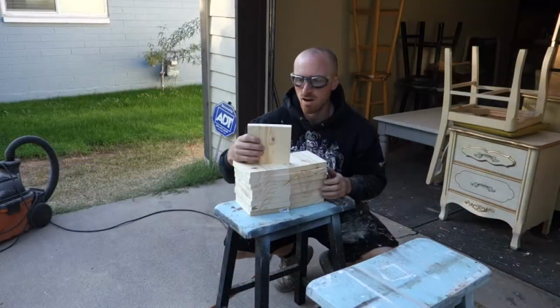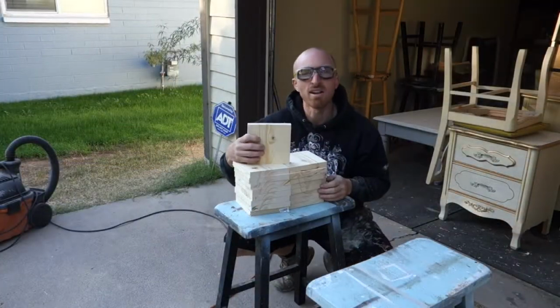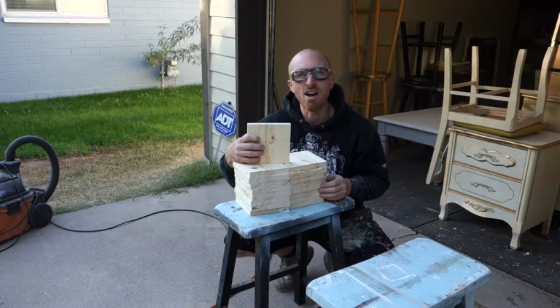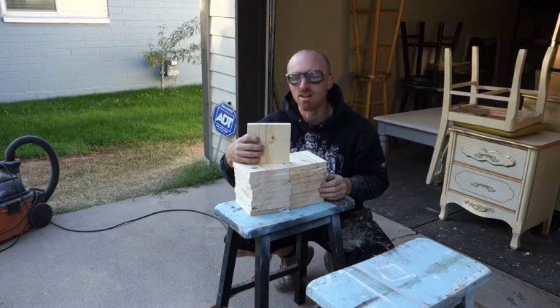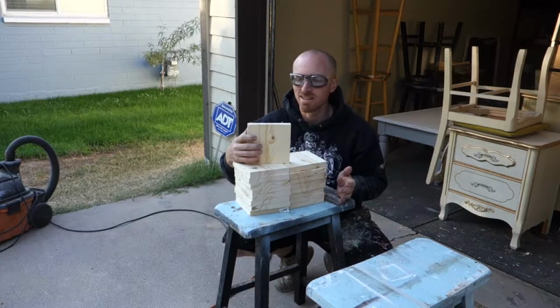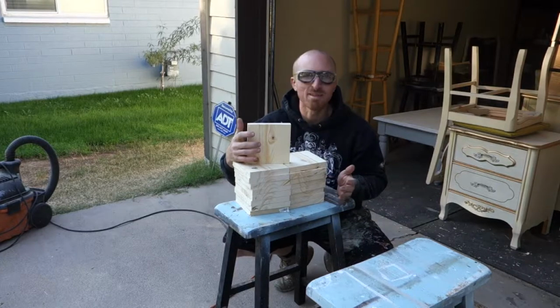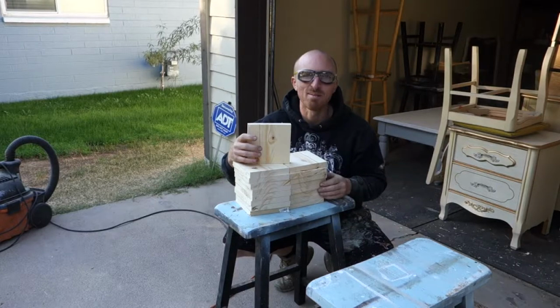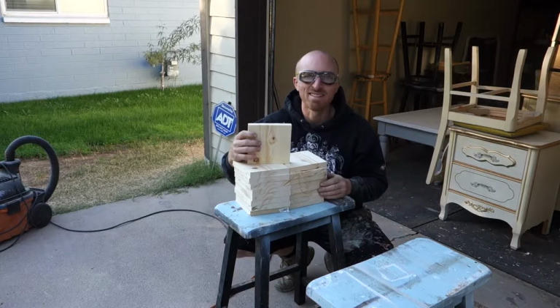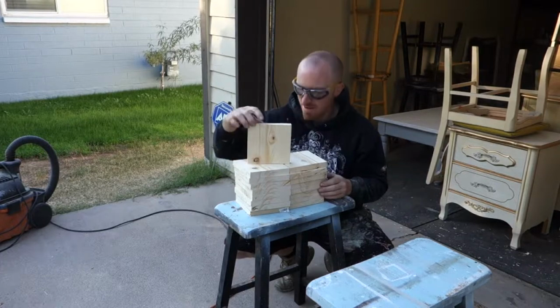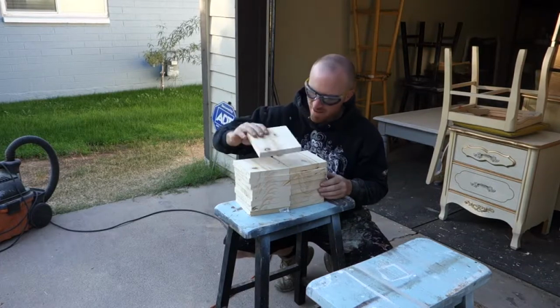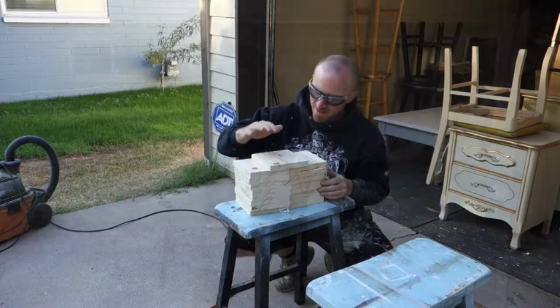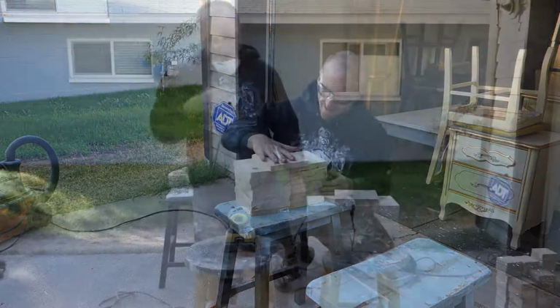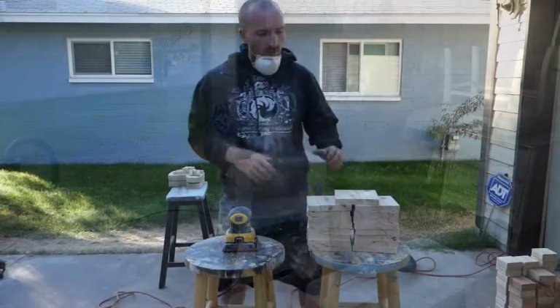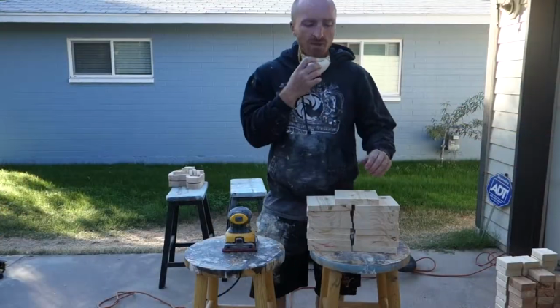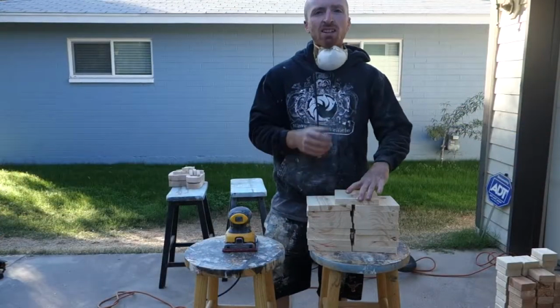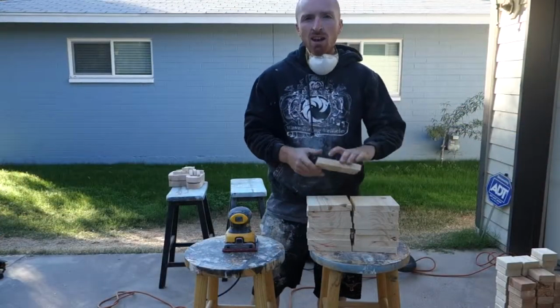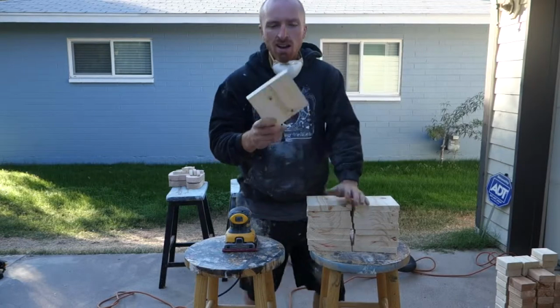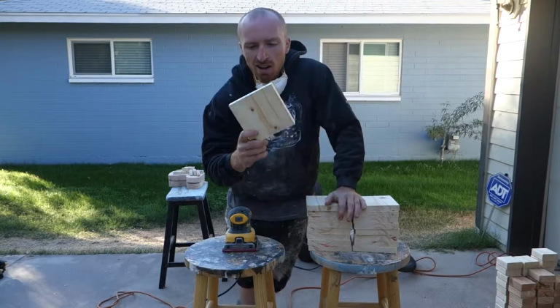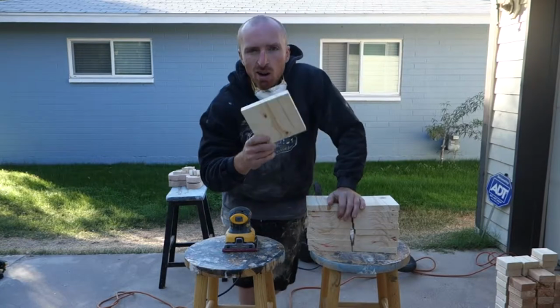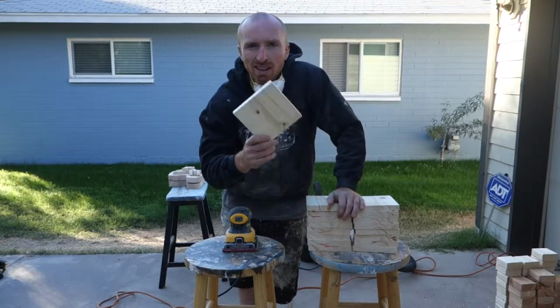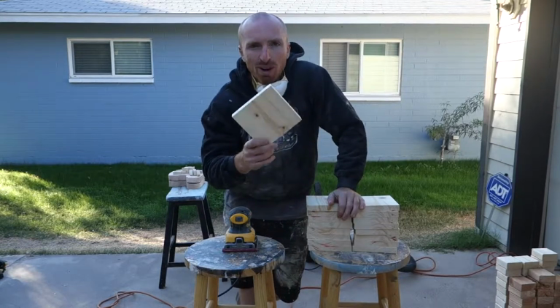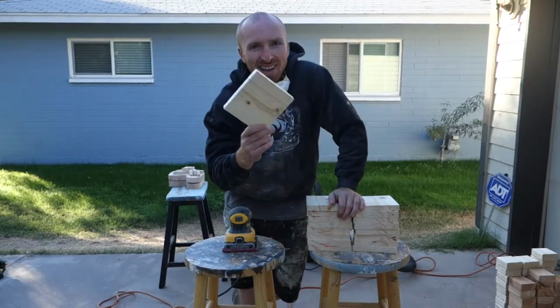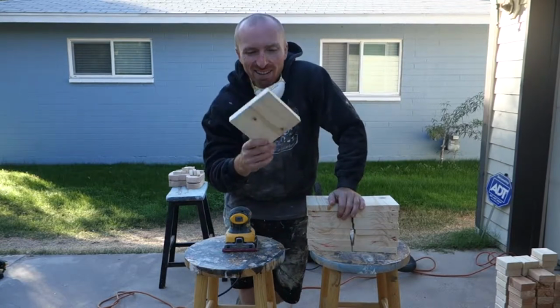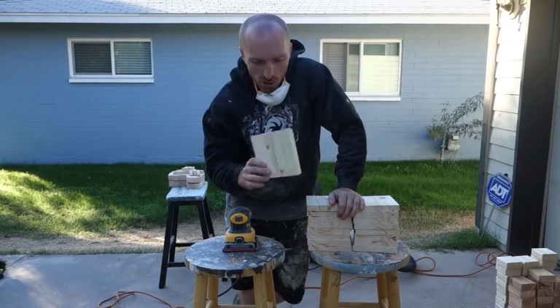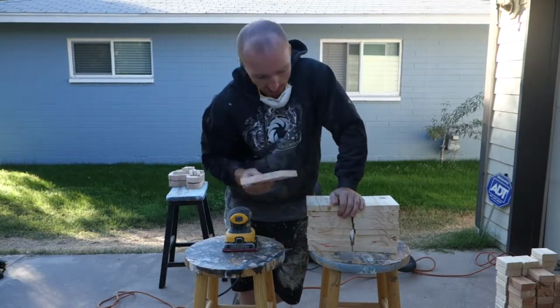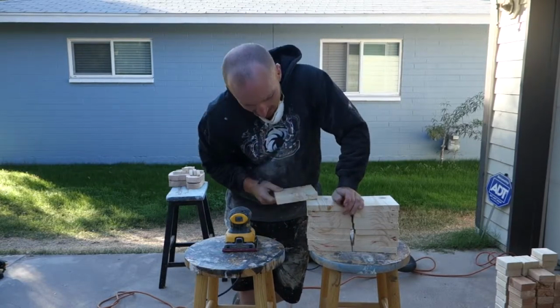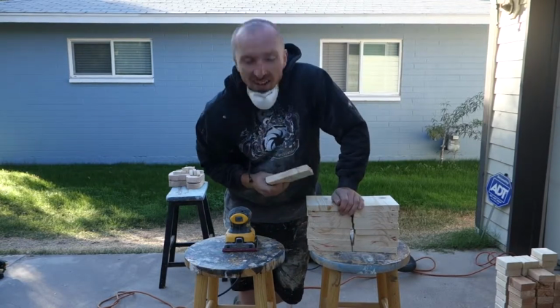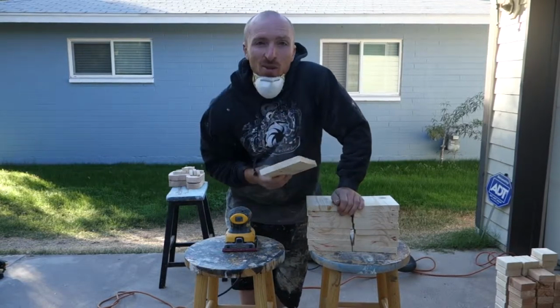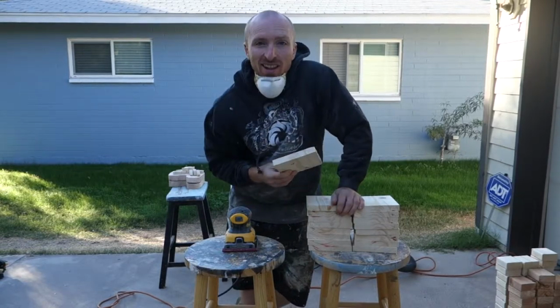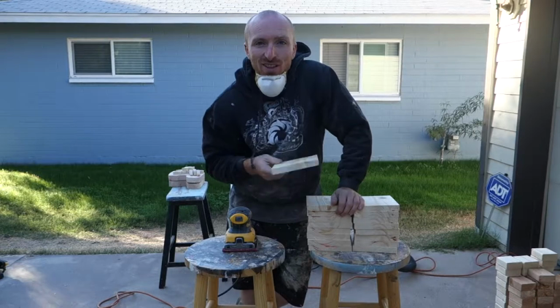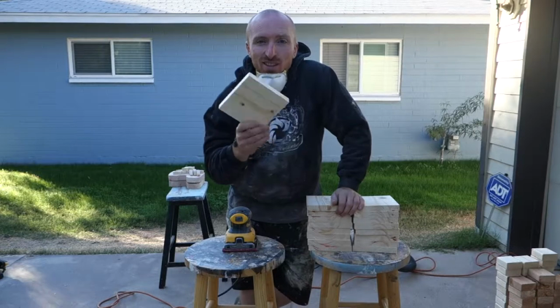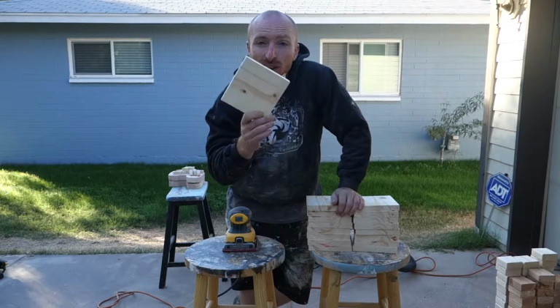Alright, here they are. Next step: sand them down. We're at the point of sanding, so we've got a lot ahead of us, so let's begin.